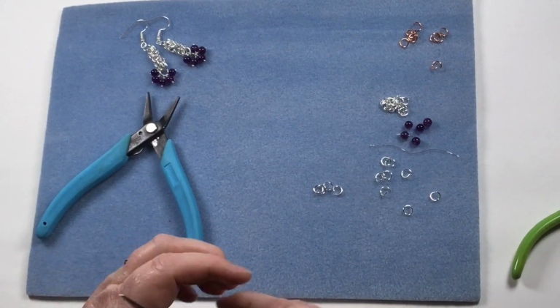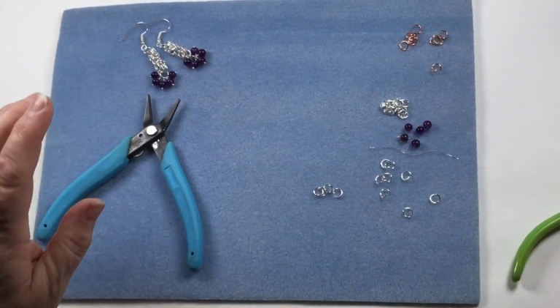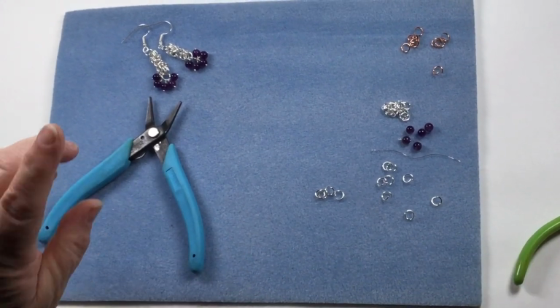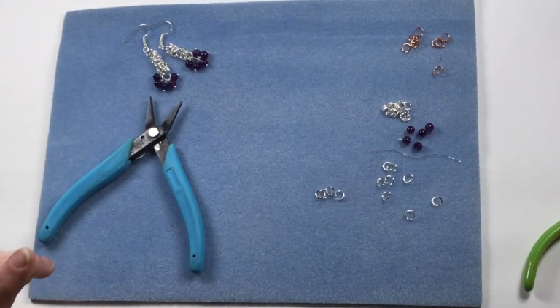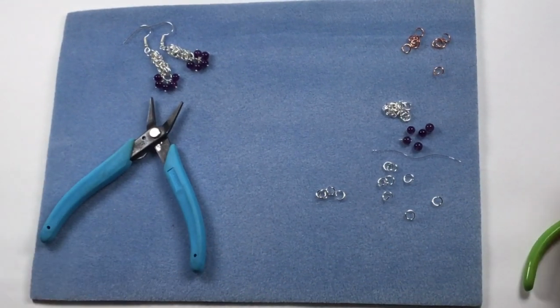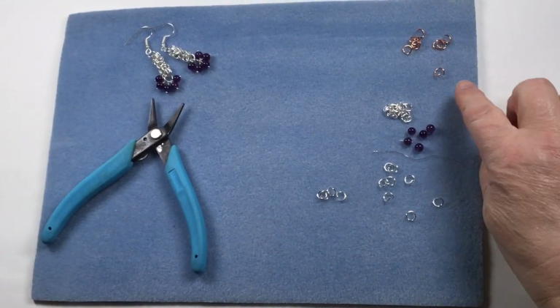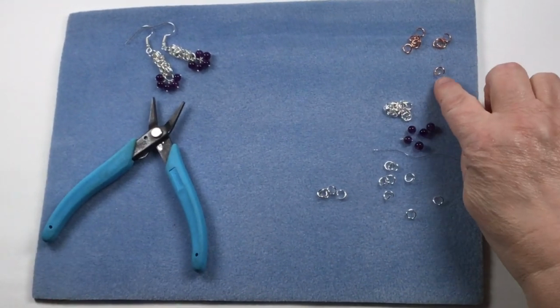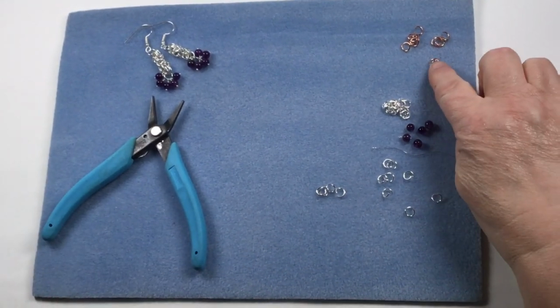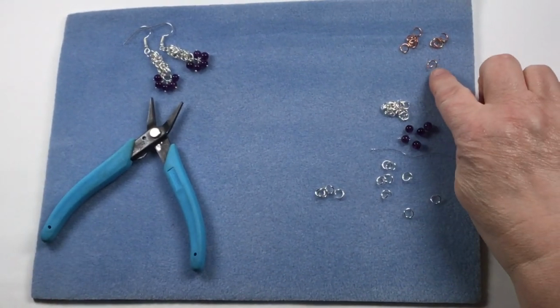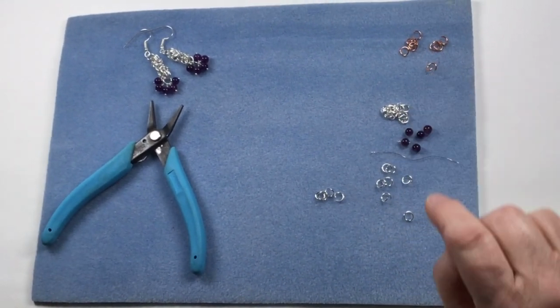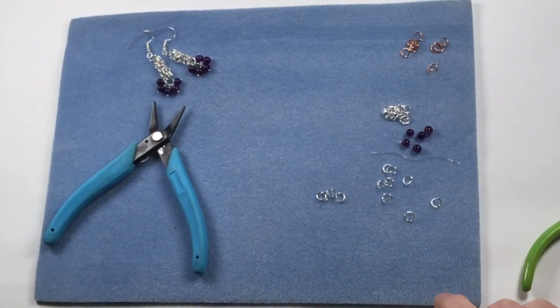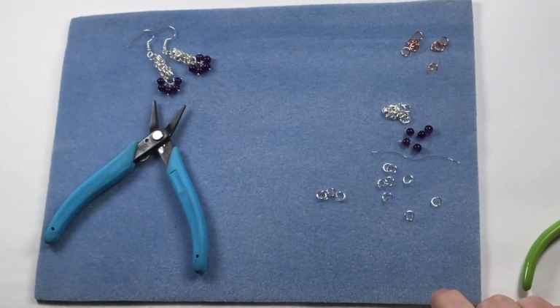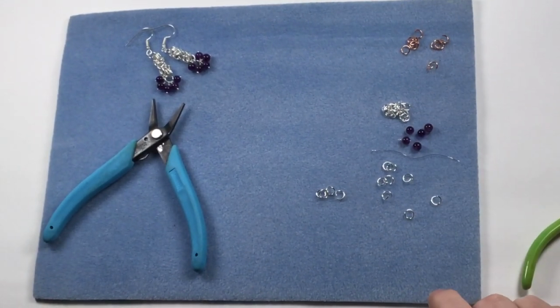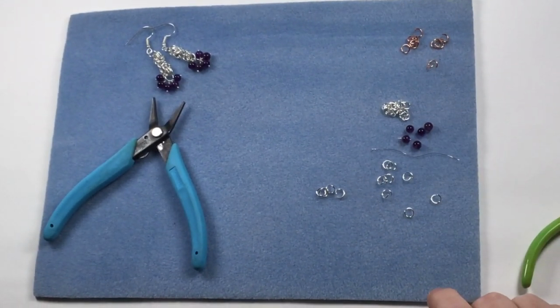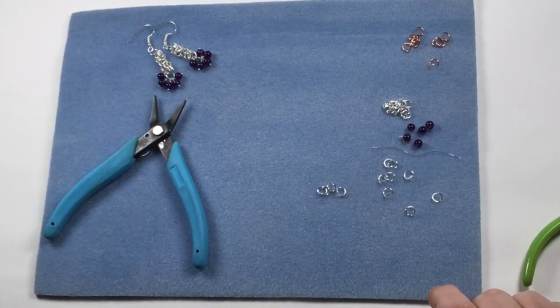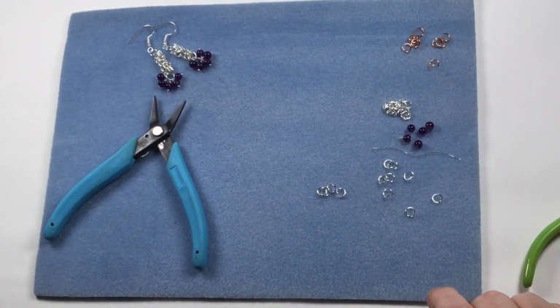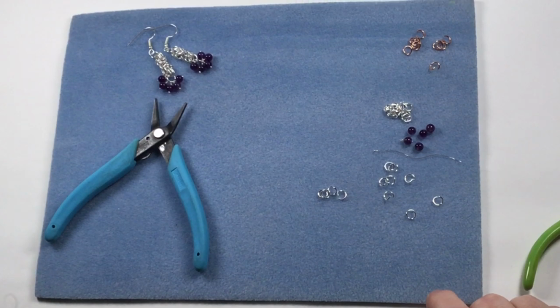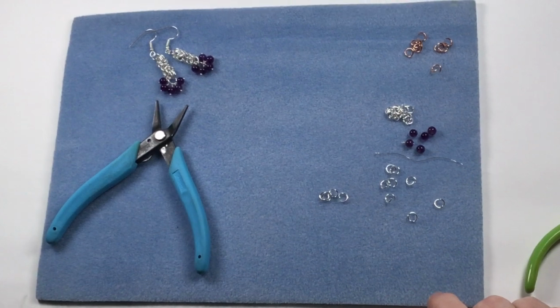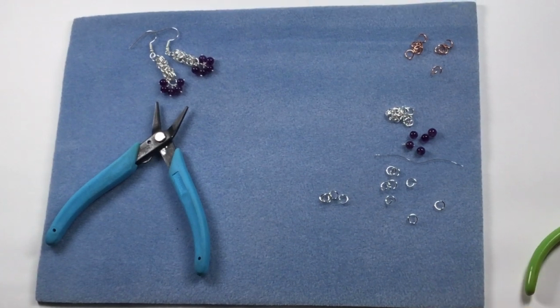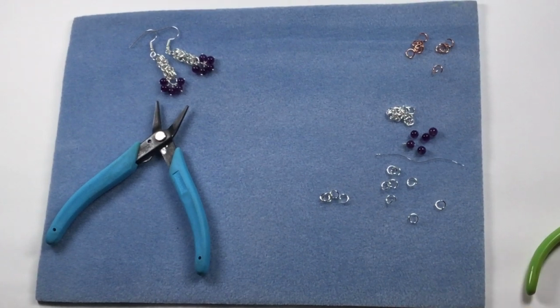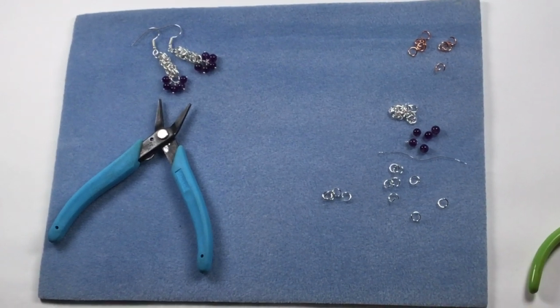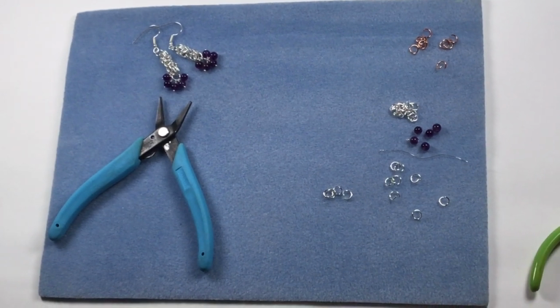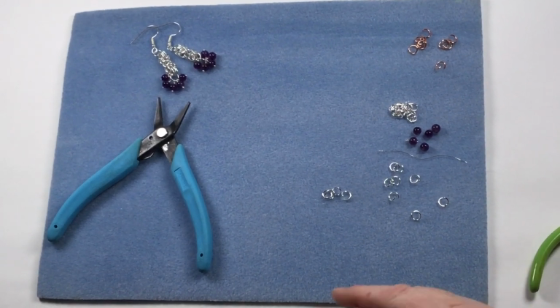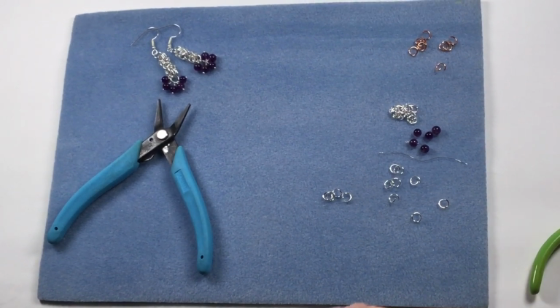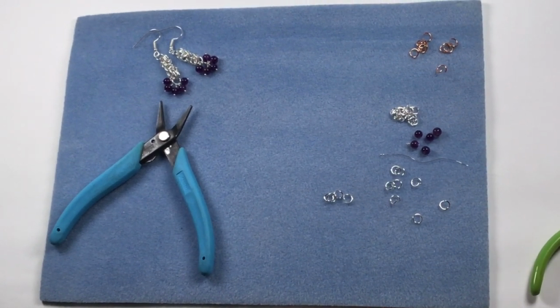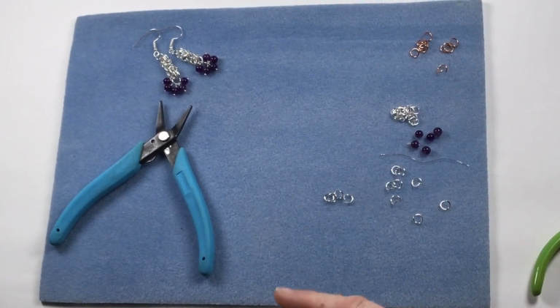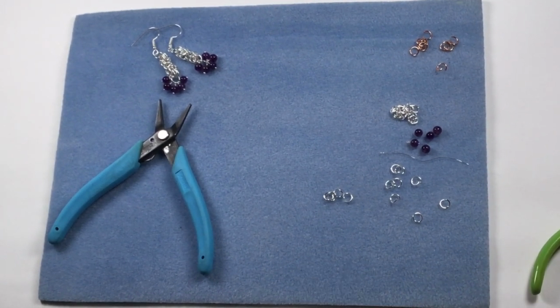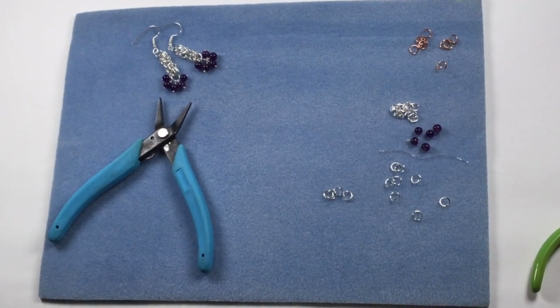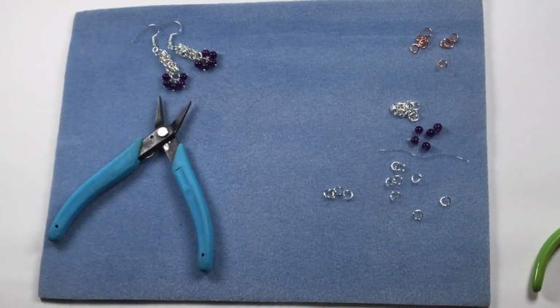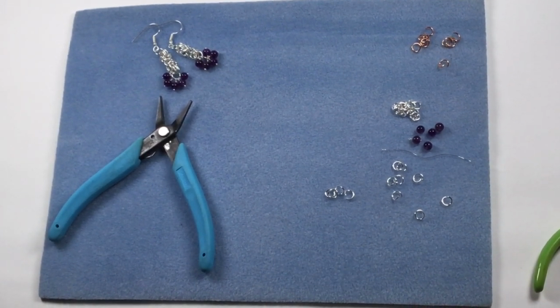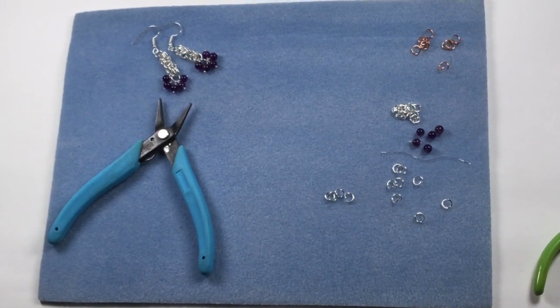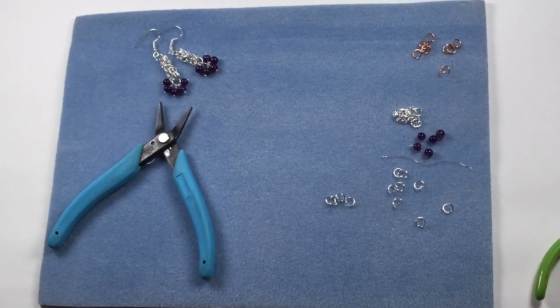You'll also need some chain nose or bent pliers, some cutters, and some round nose pliers to do your loops. Those with eagle eyes will already have spotted the copper jump rings — the only reason I've put these in is to hopefully make it a bit clearer during the demo.